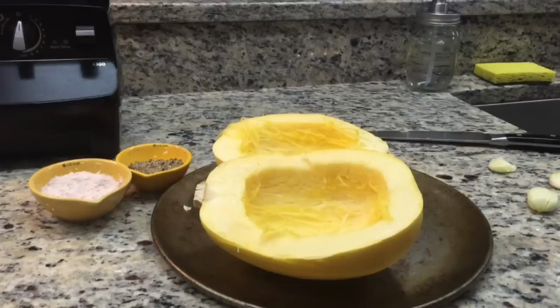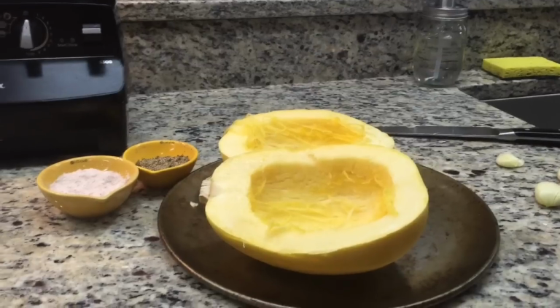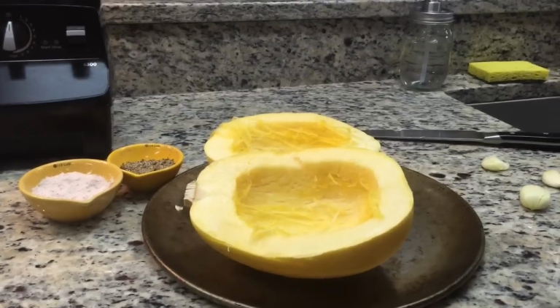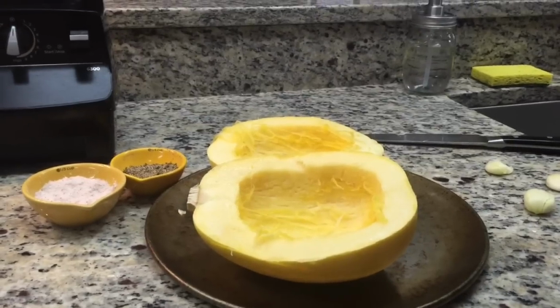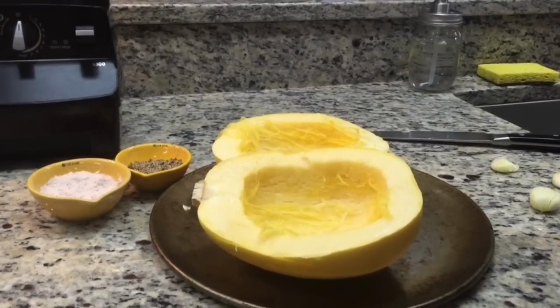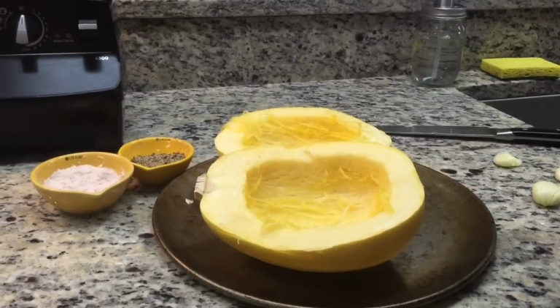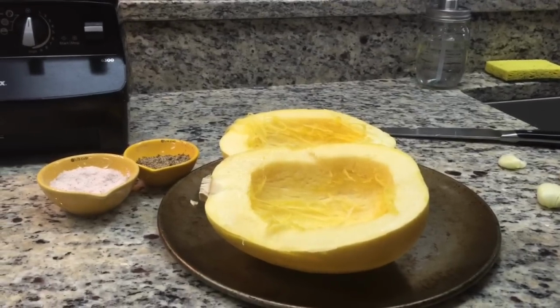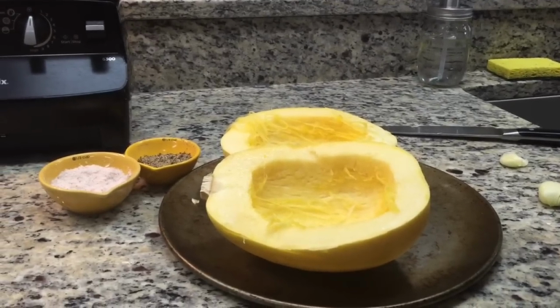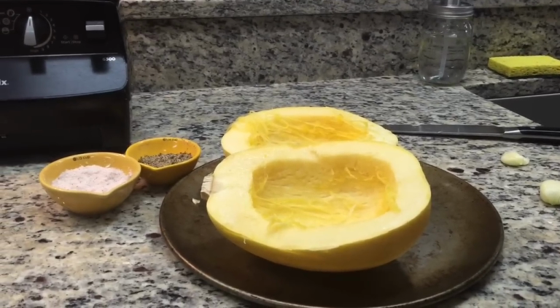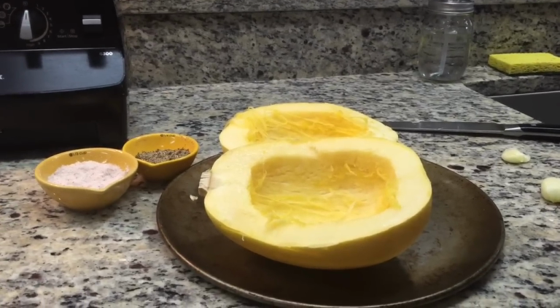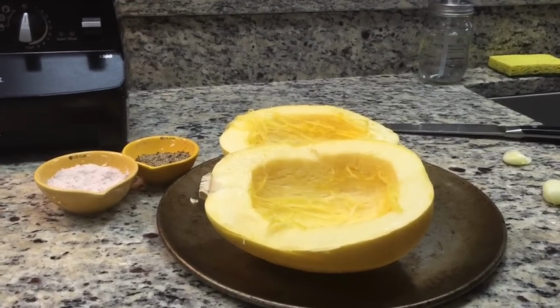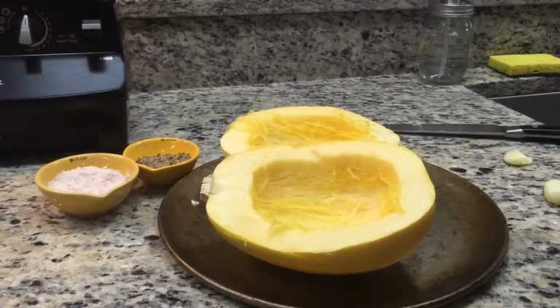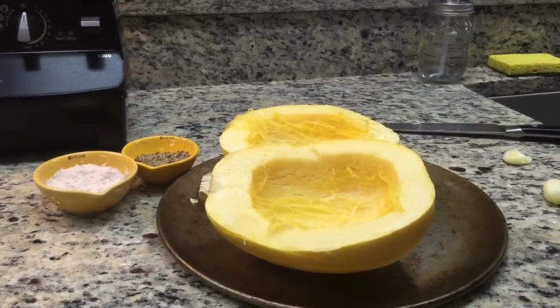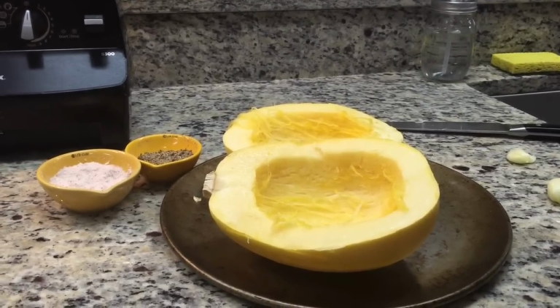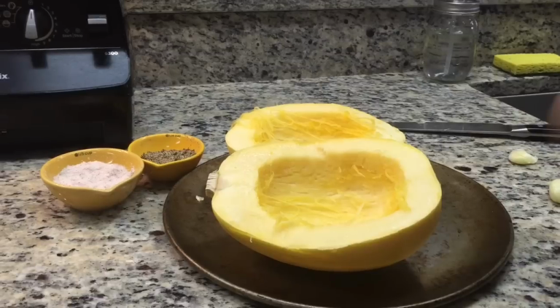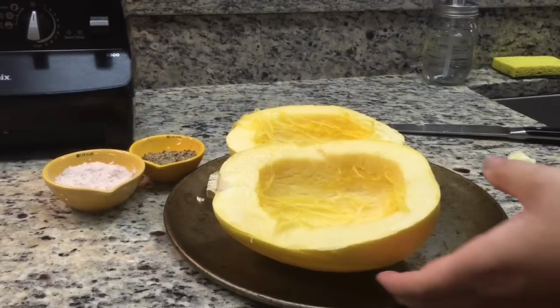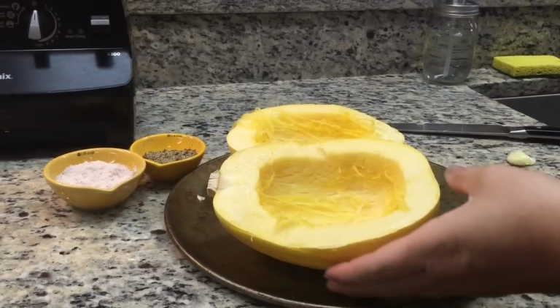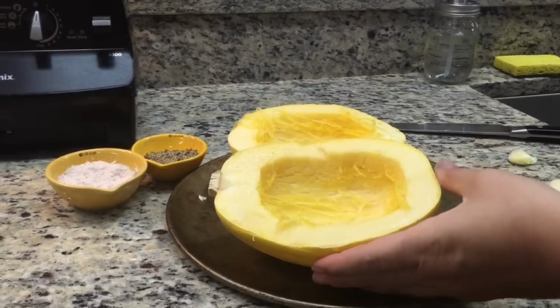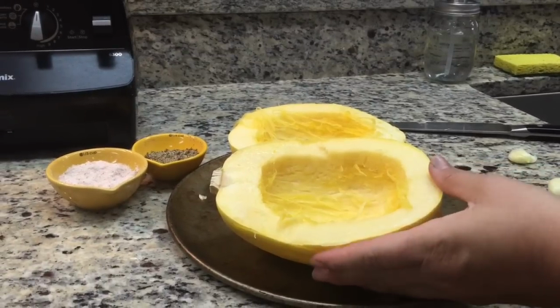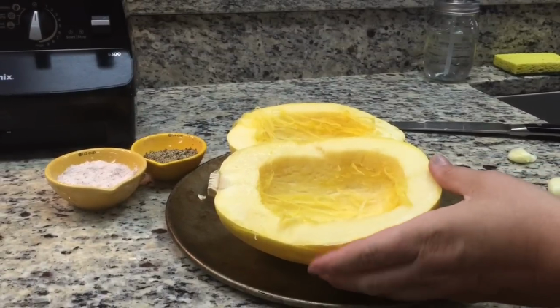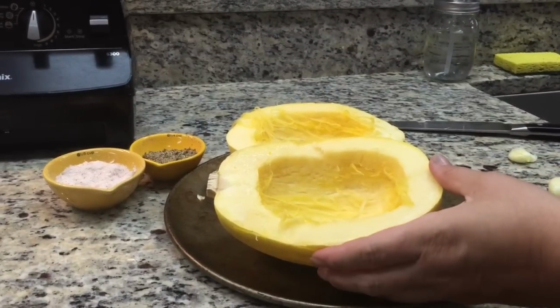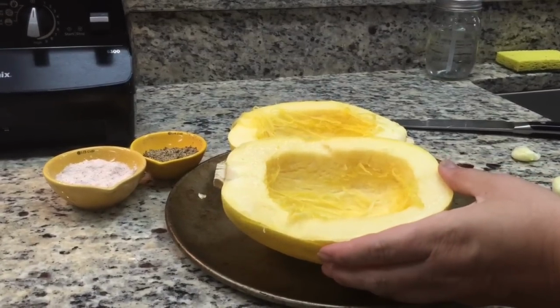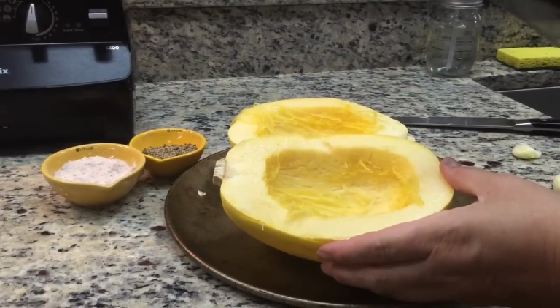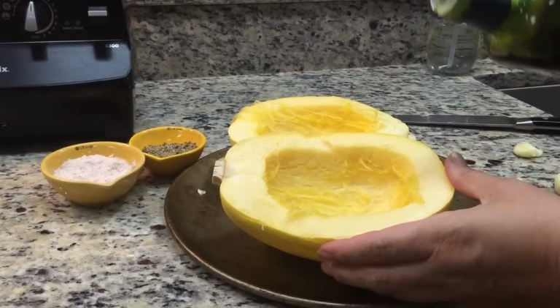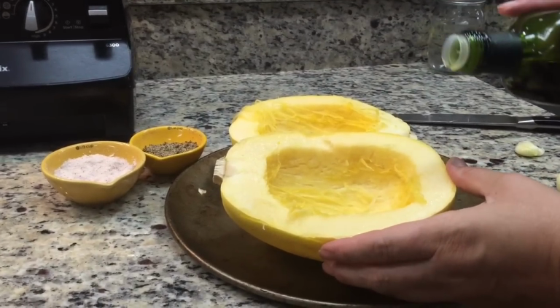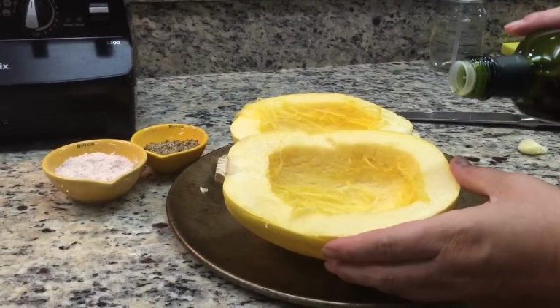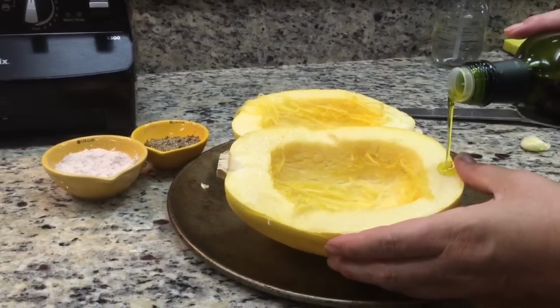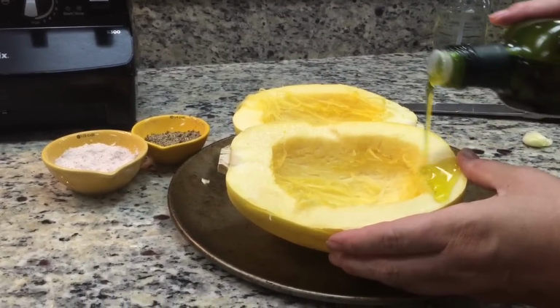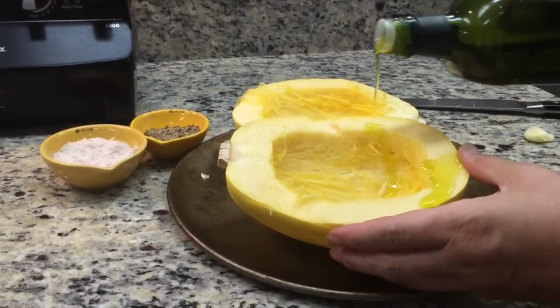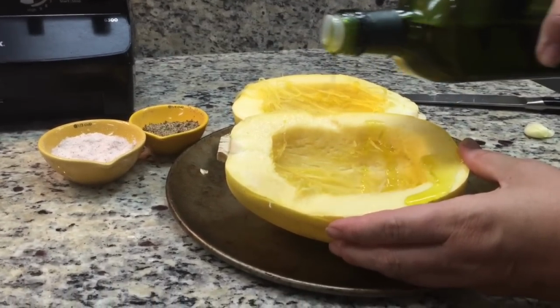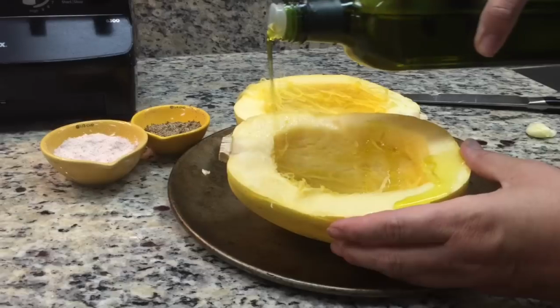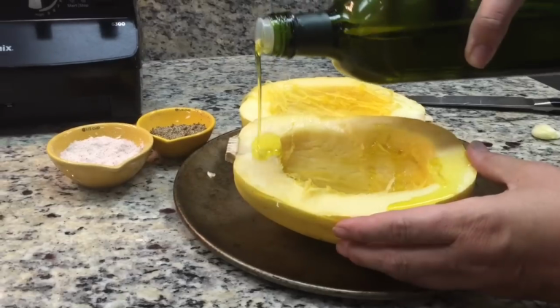Hey guys, Hallie Cottes here with Whole Life Sun Nutrition. I just quickly wanted to show you one of my favorite summer treats — this is a spaghetti squash and I'm going to grill it. I'm going to show you the steps I take to grill it.